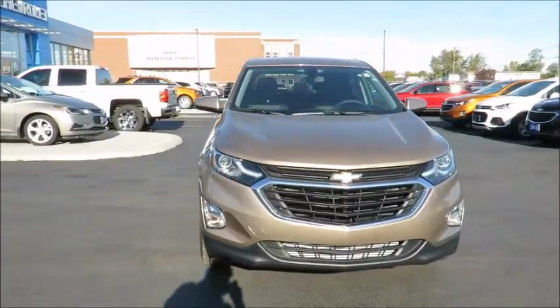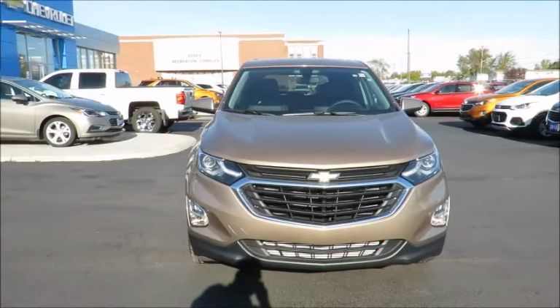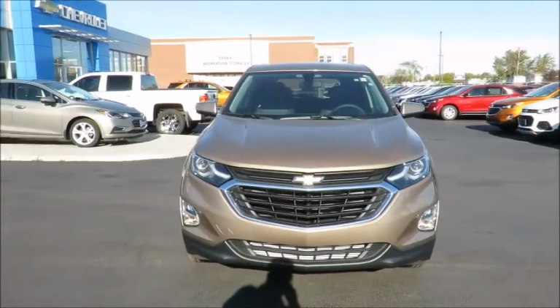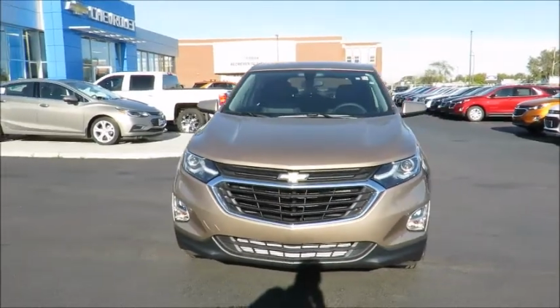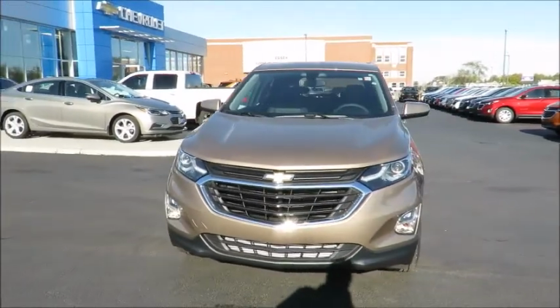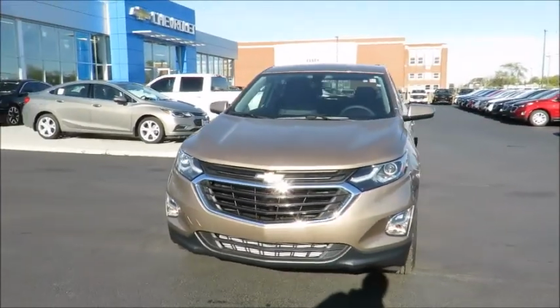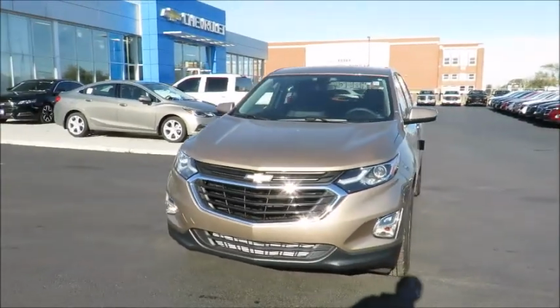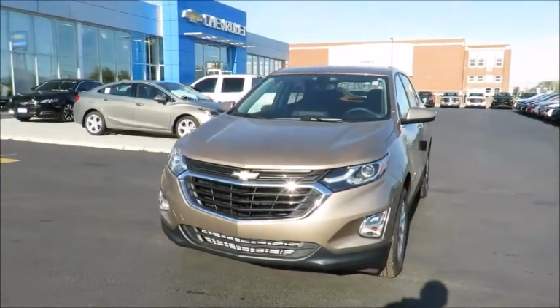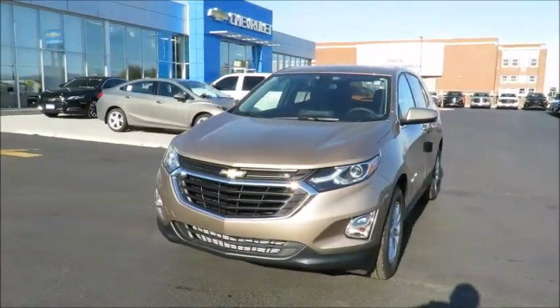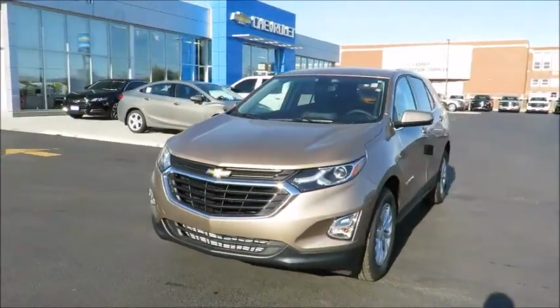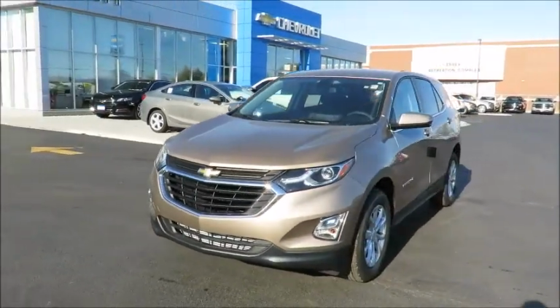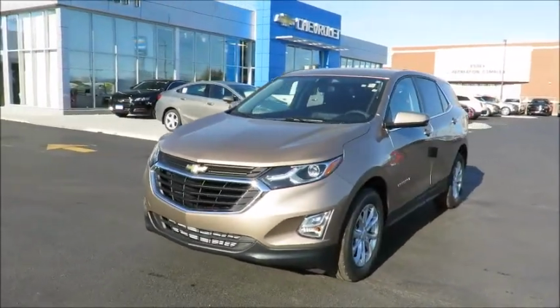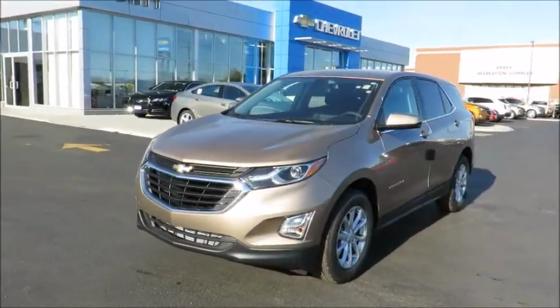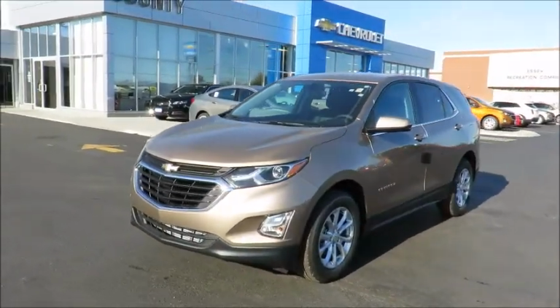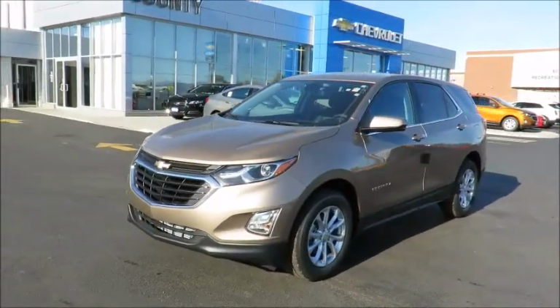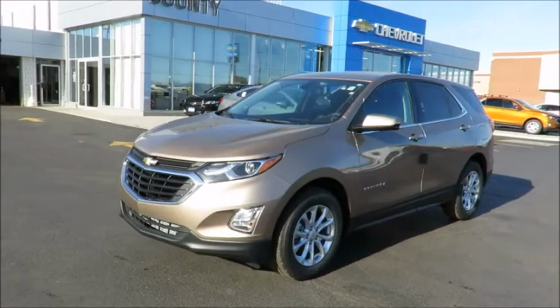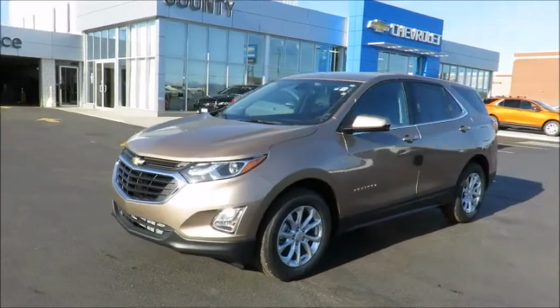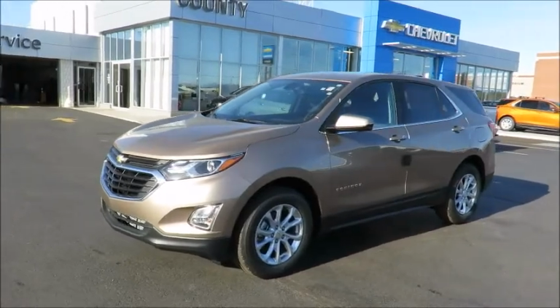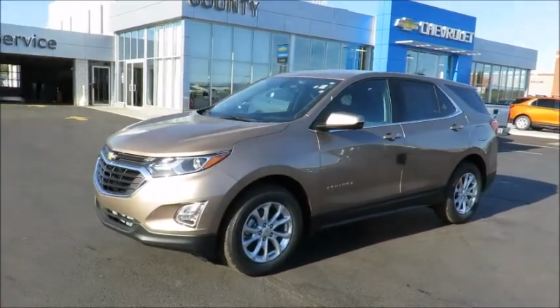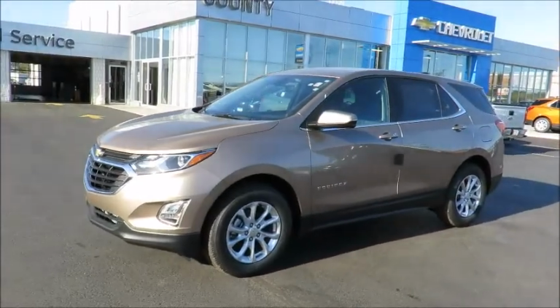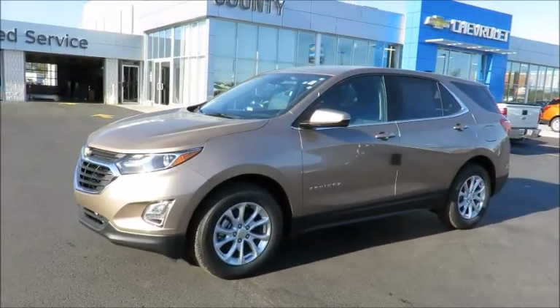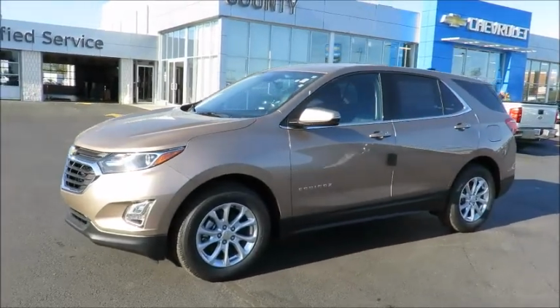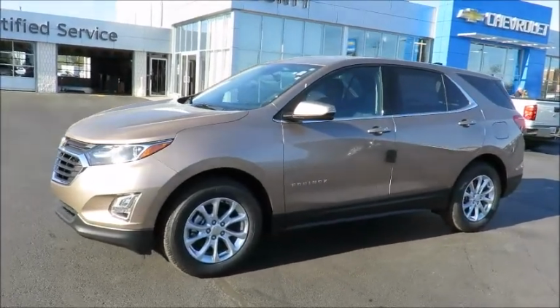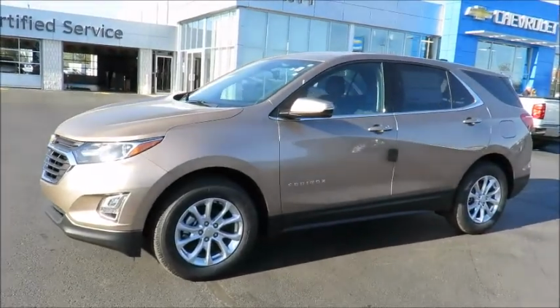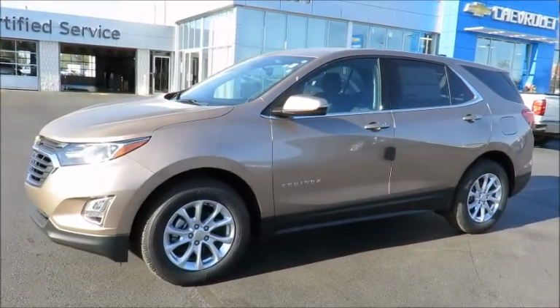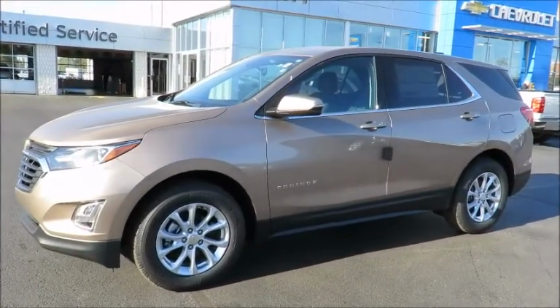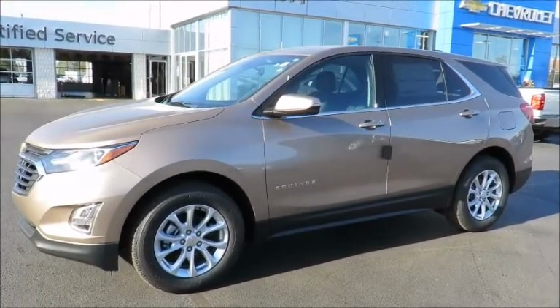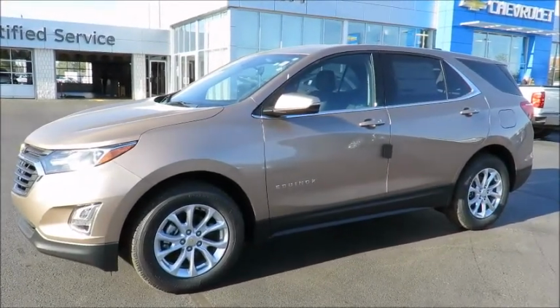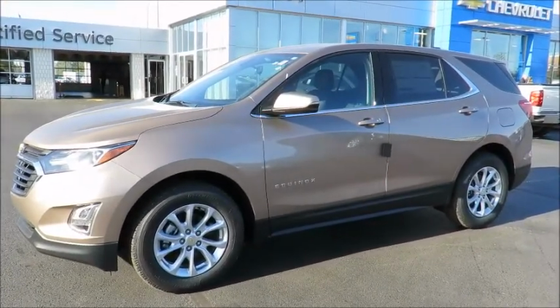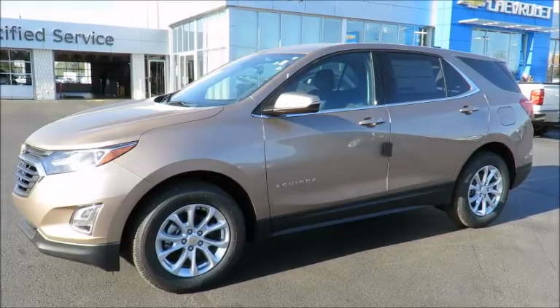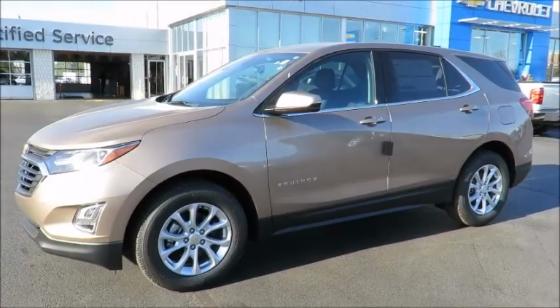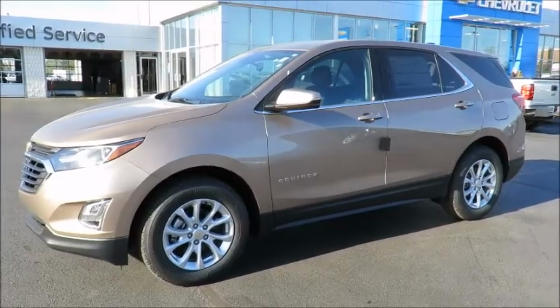Our new vehicles also include a free six-month trial of OnStar's guidance plan and the OnStar basic plan for five years, which includes the MyChevrolet app, allowing you to lock, unlock, and remote start your vehicle.